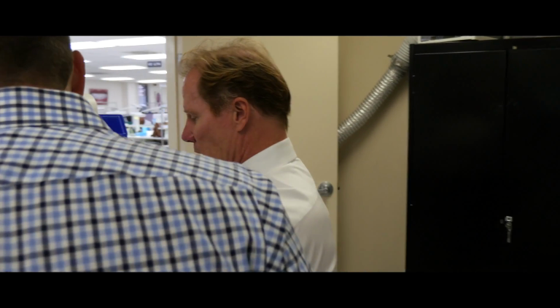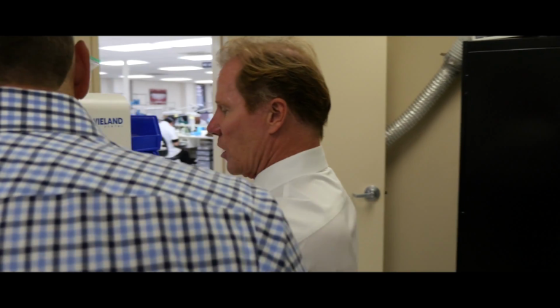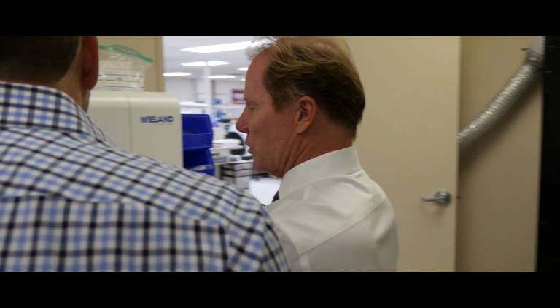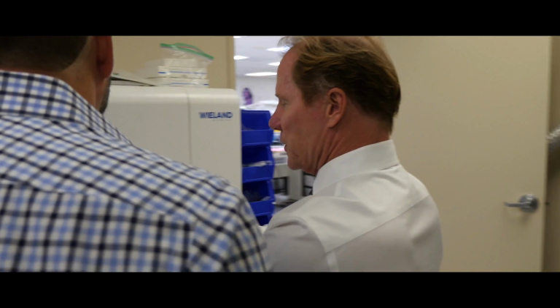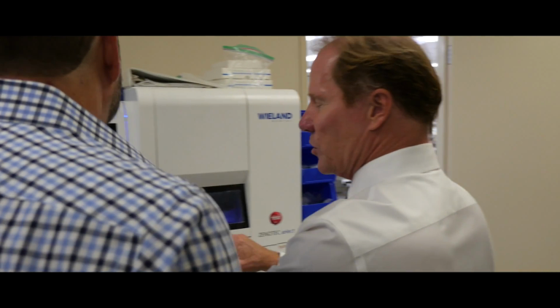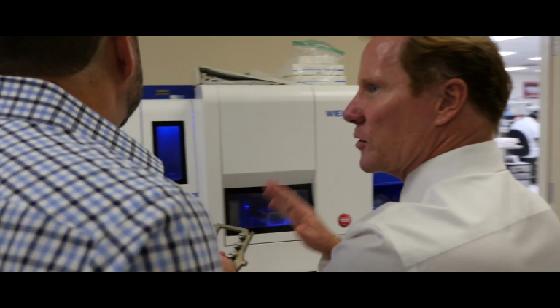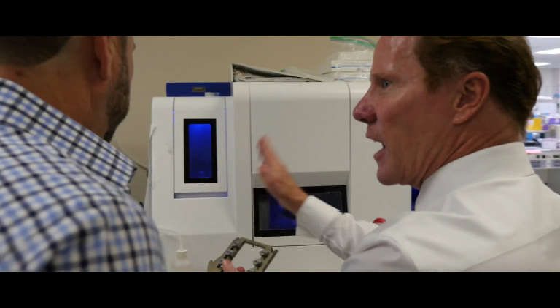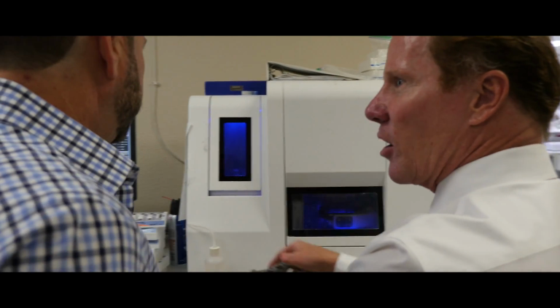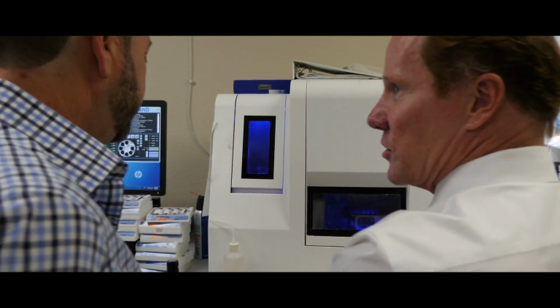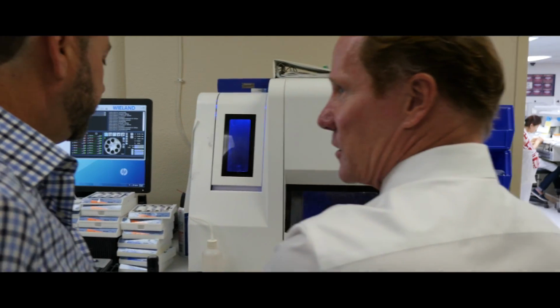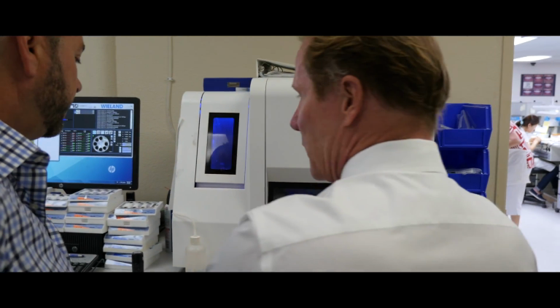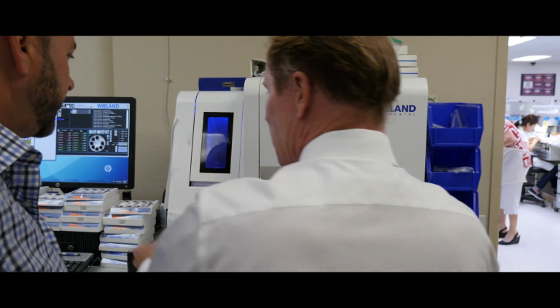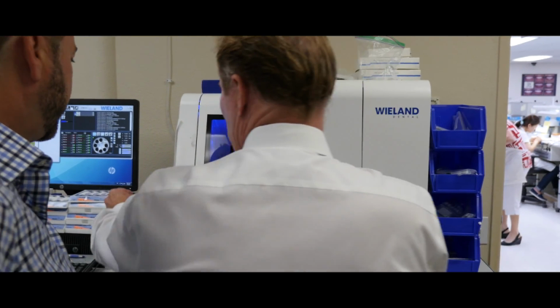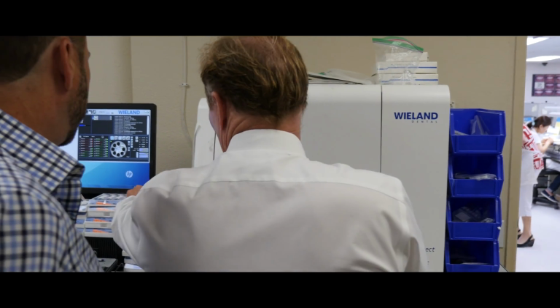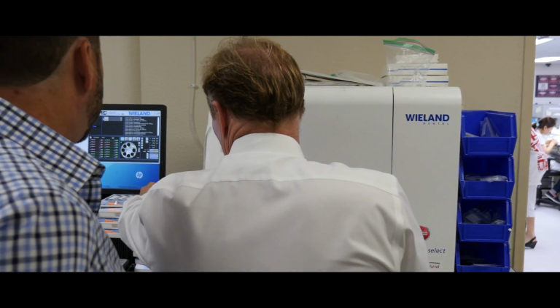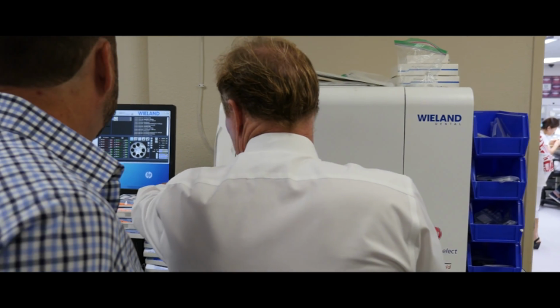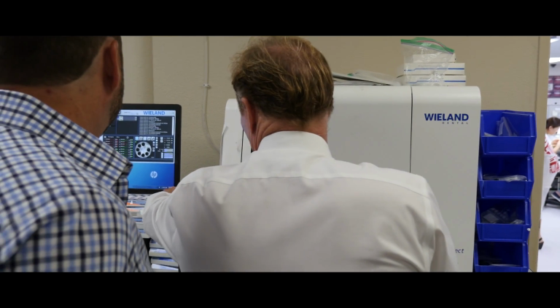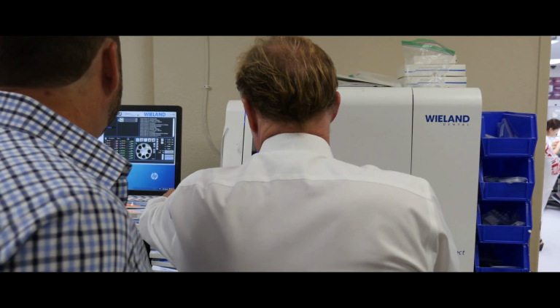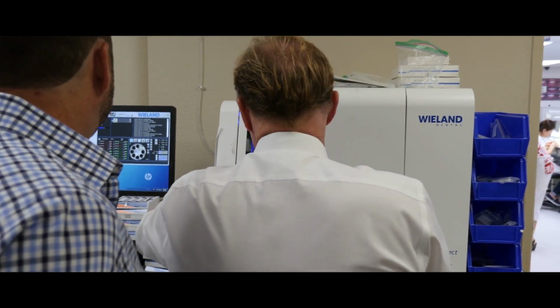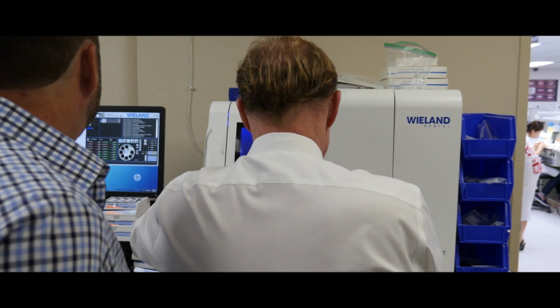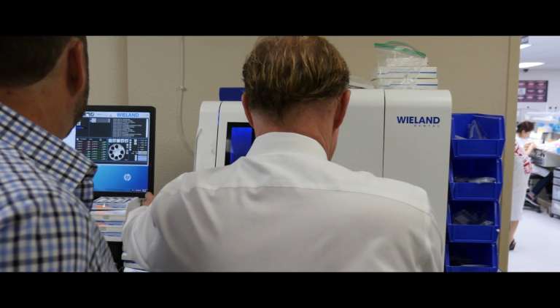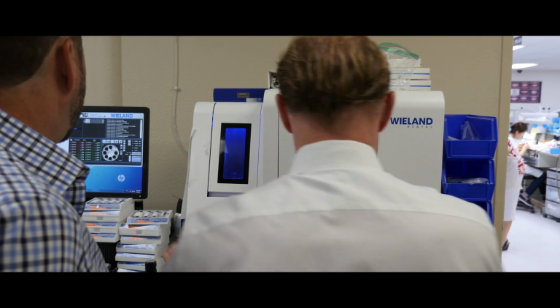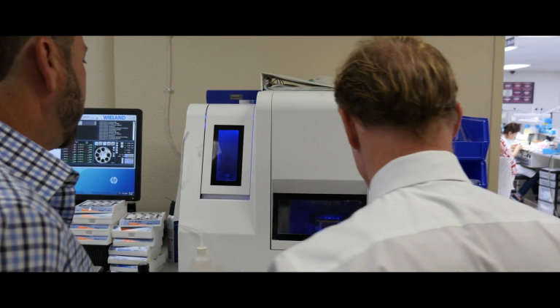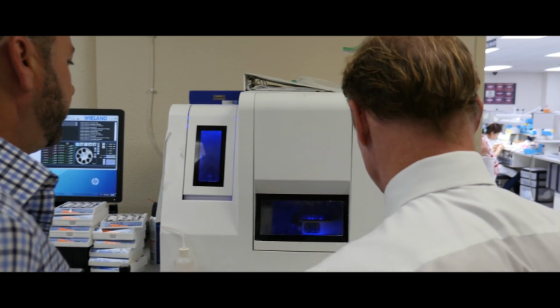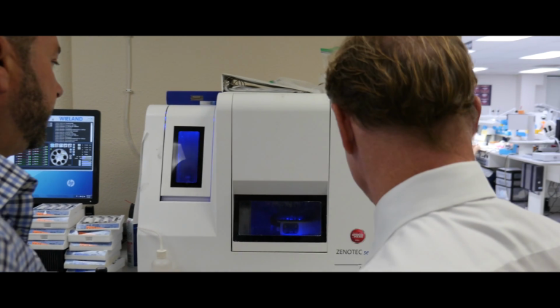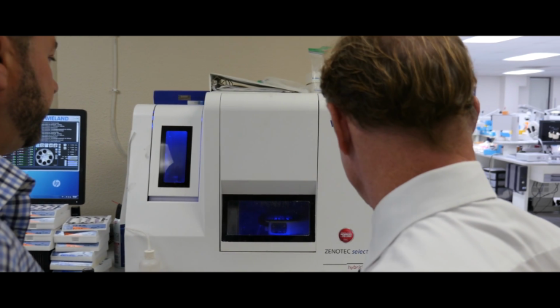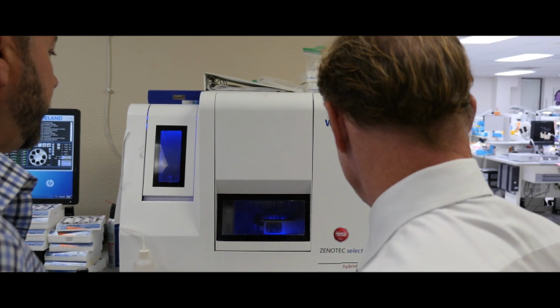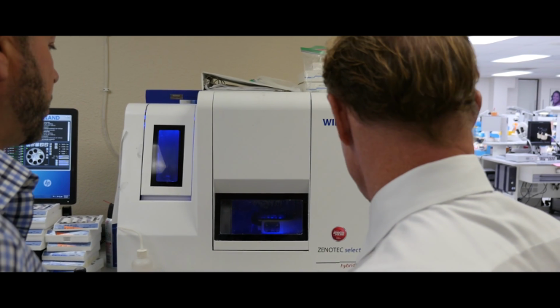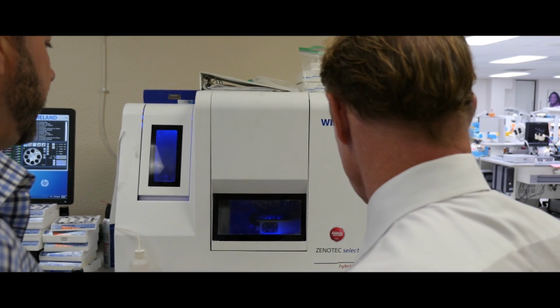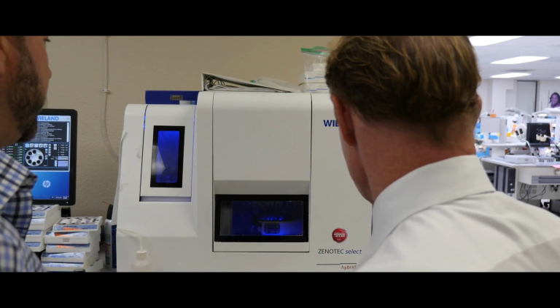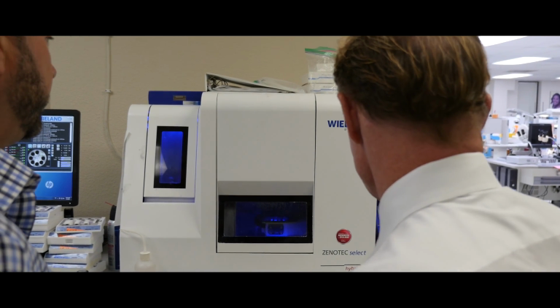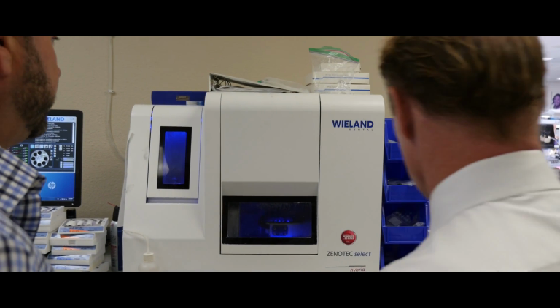These cartridges hold six blocks each, and there are eight cartridges, so you can mill up to 48 units at a time. That's amazing.